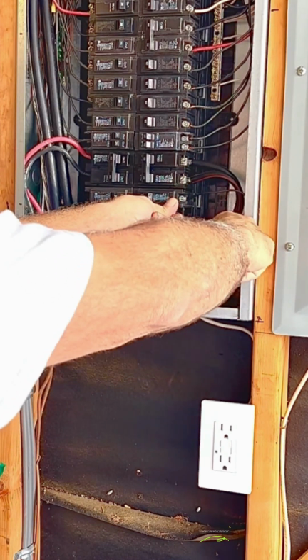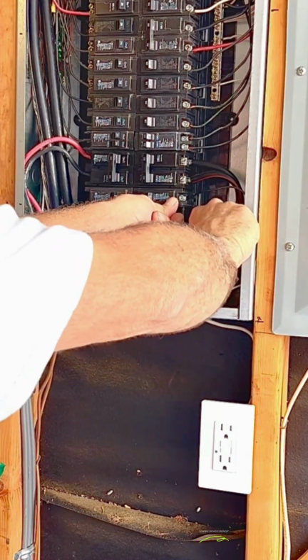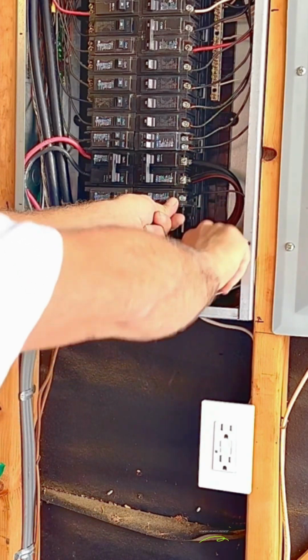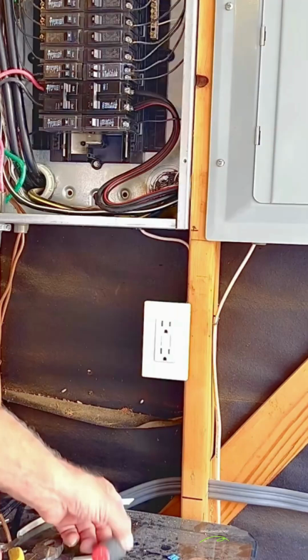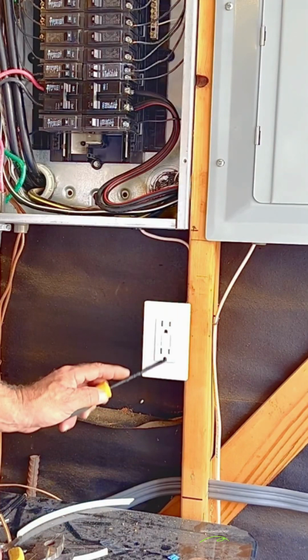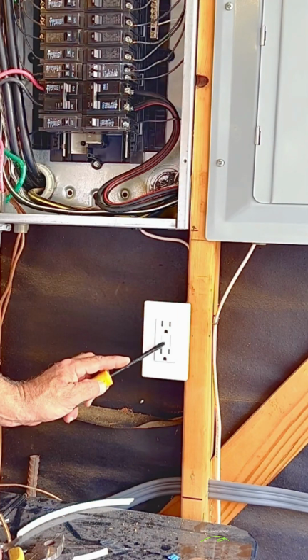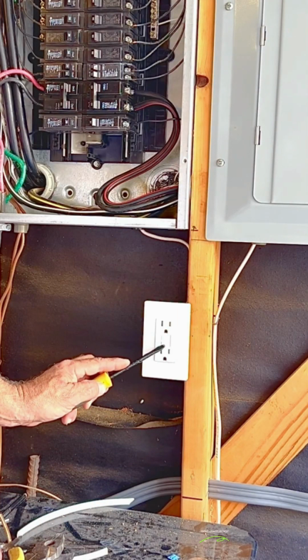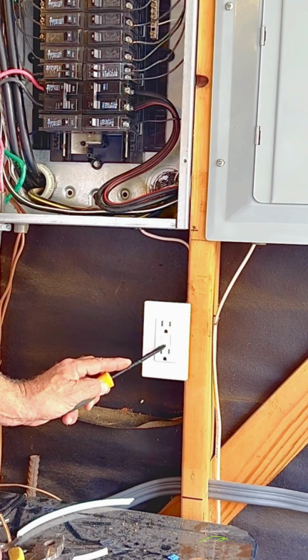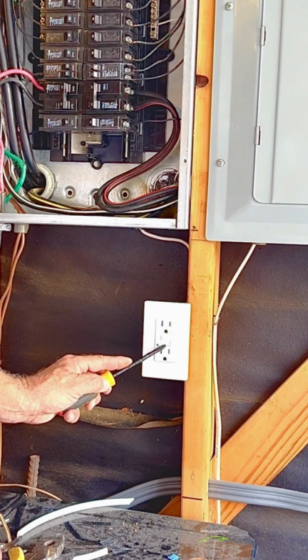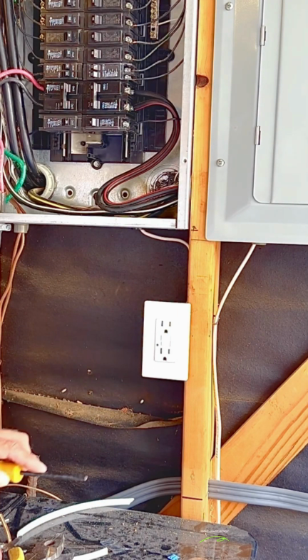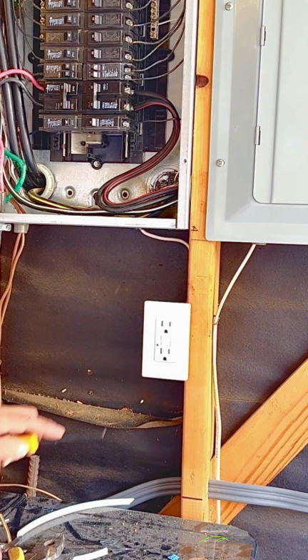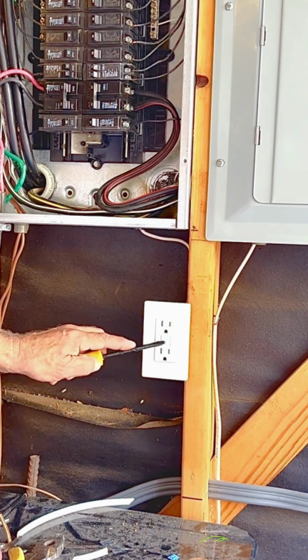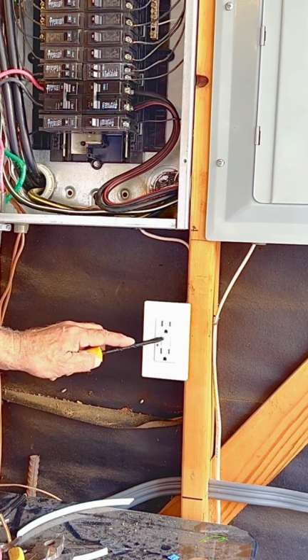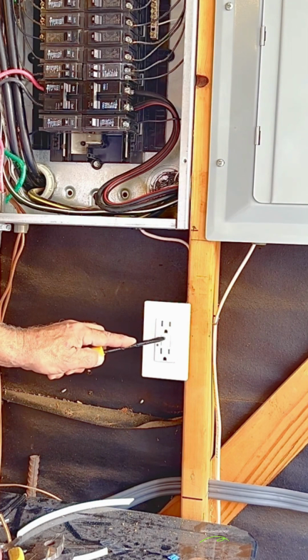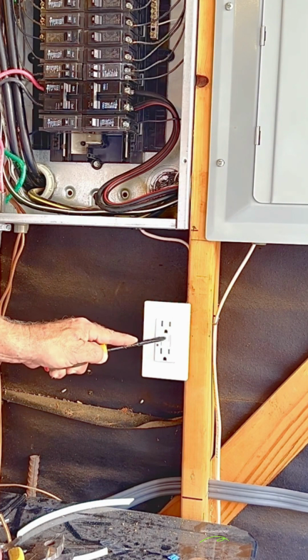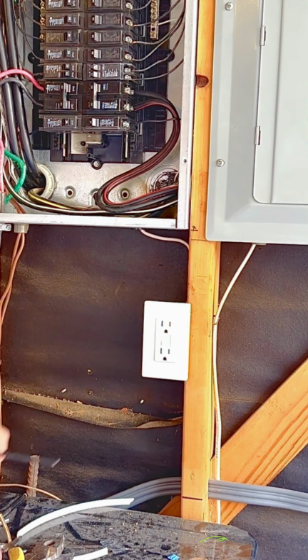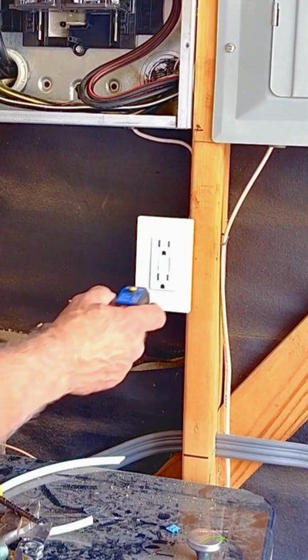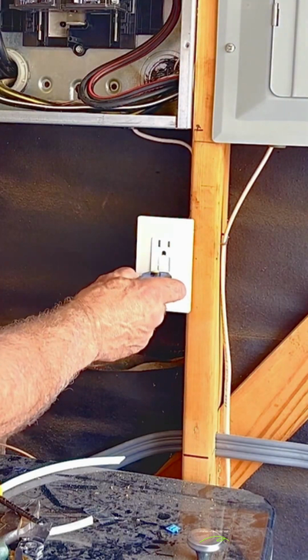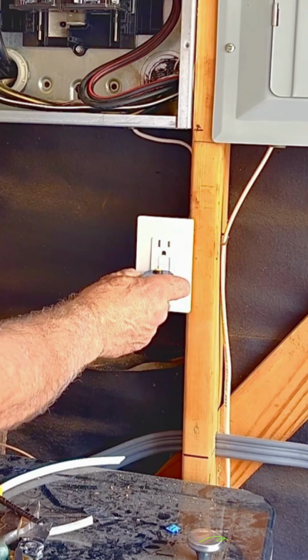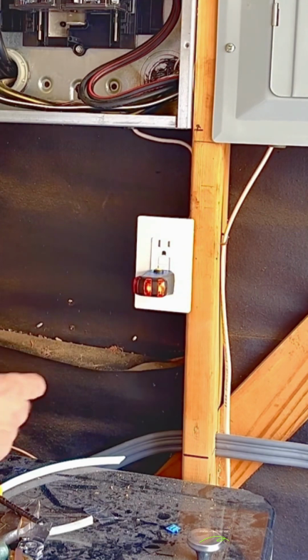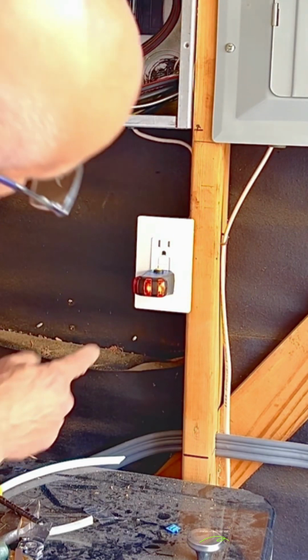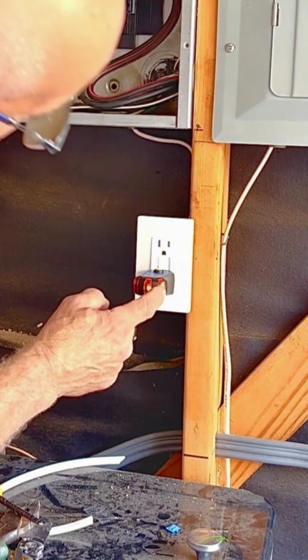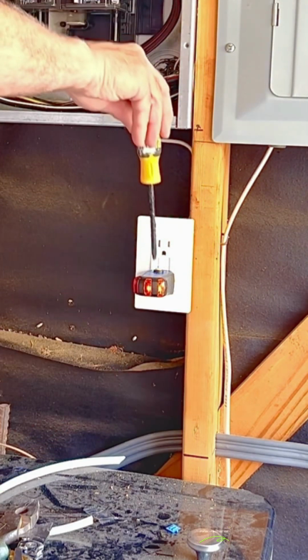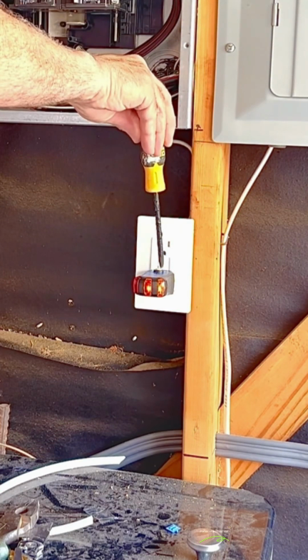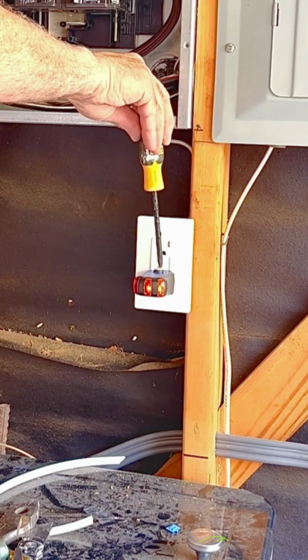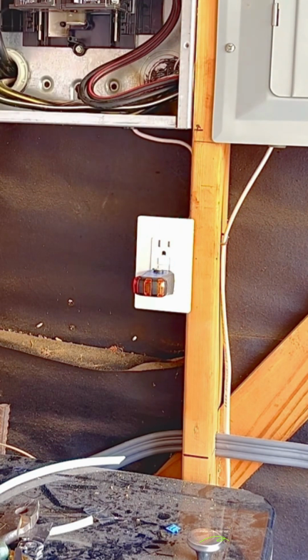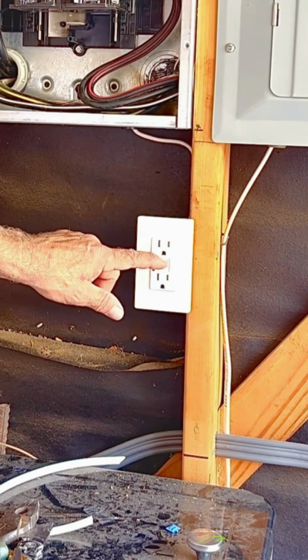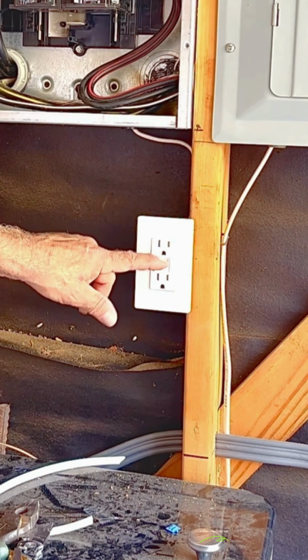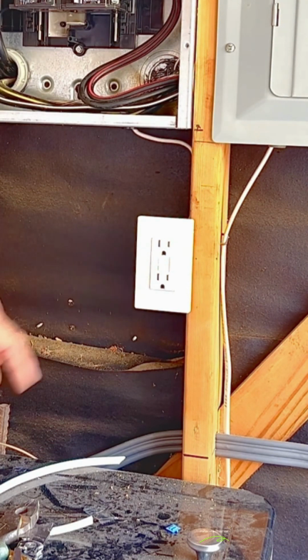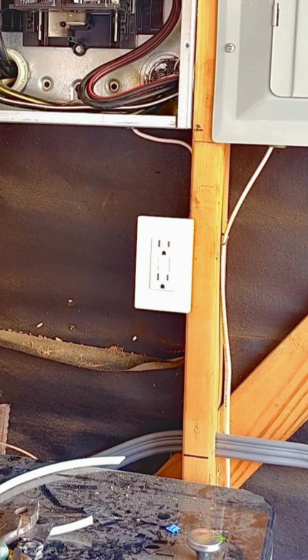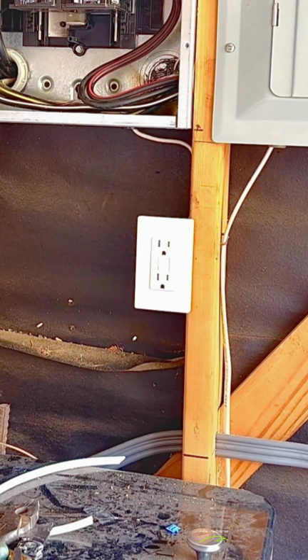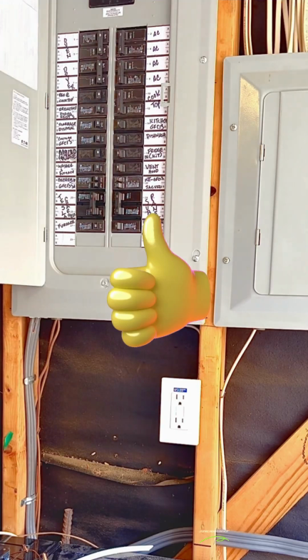Turn the breaker on and press the test button on the GFCI. It should trip, then press the reset button. I always test it with a GFCI tester for proper operation.